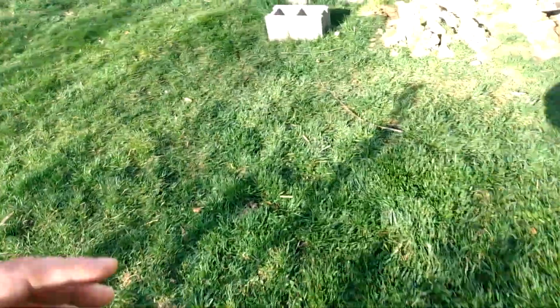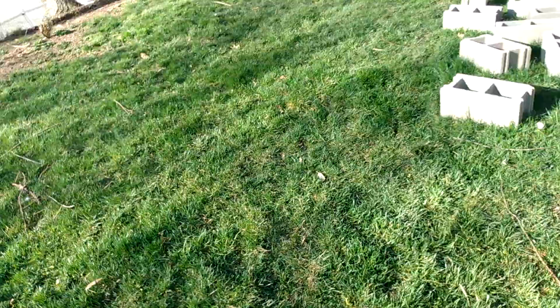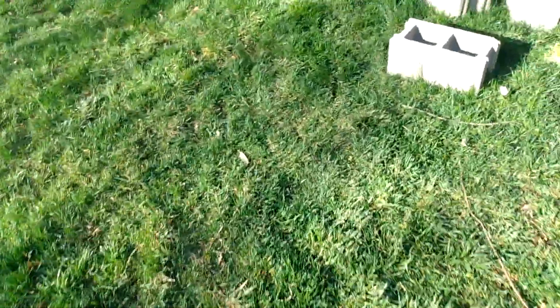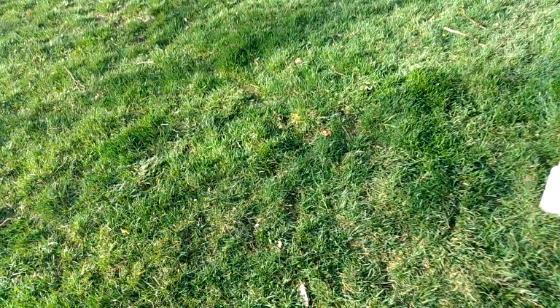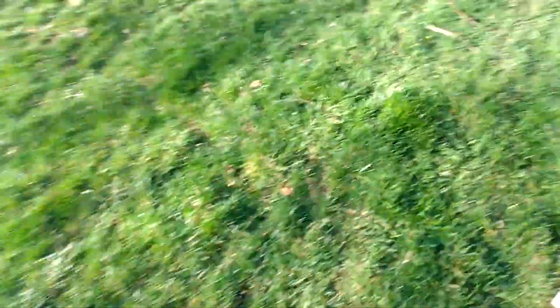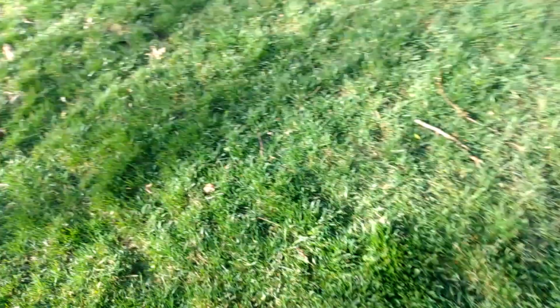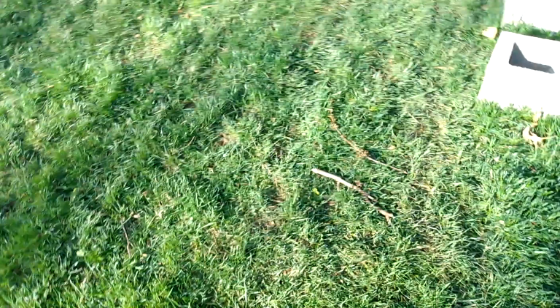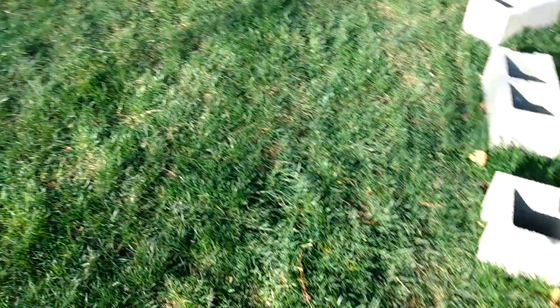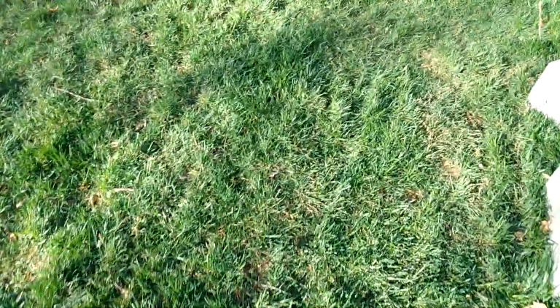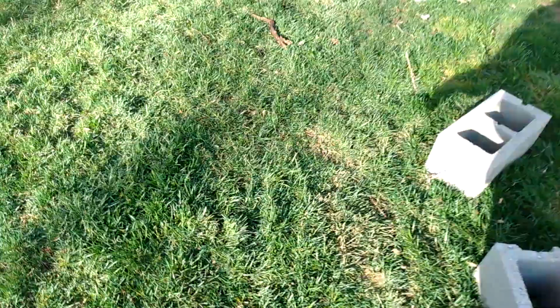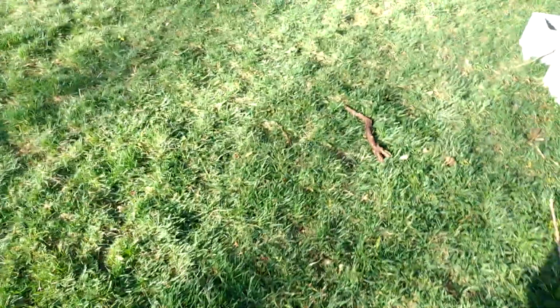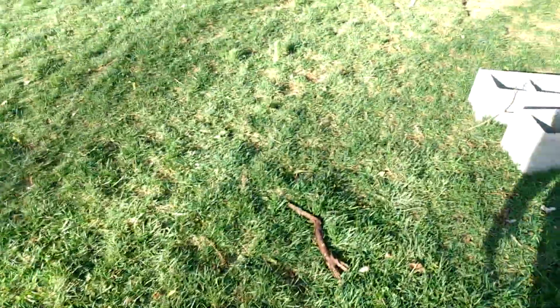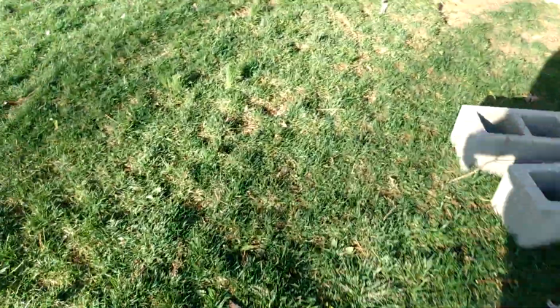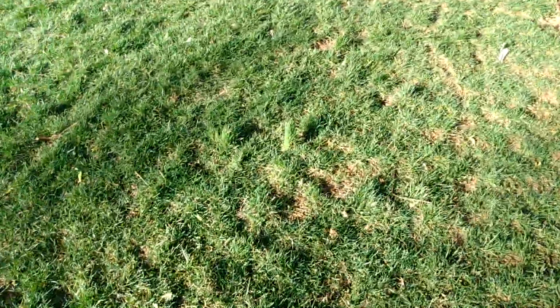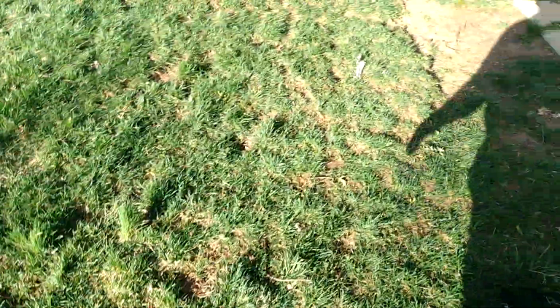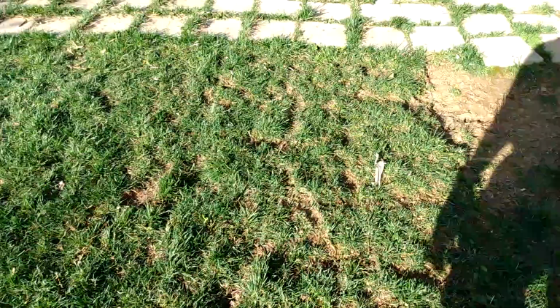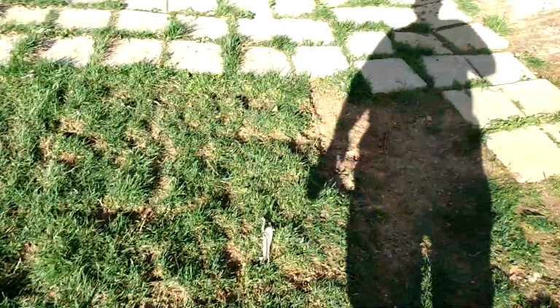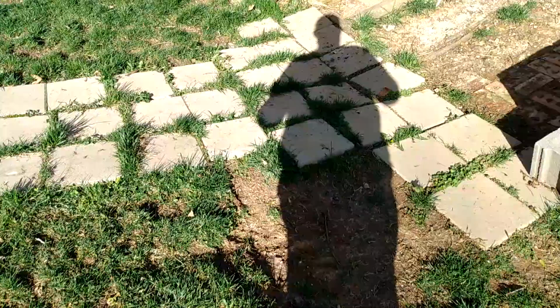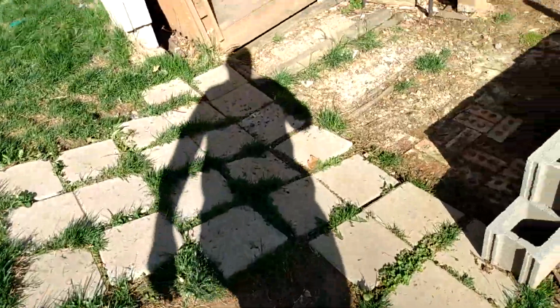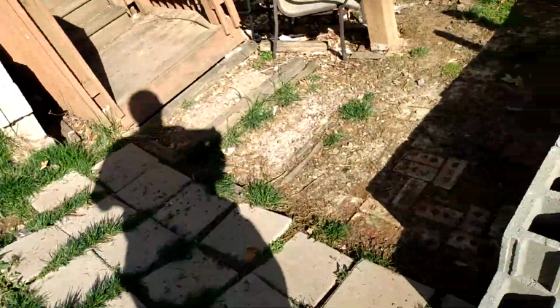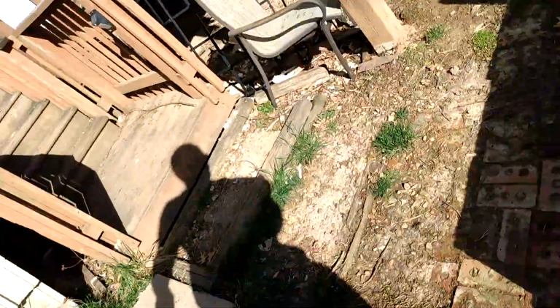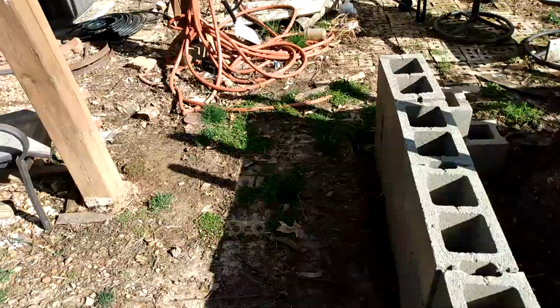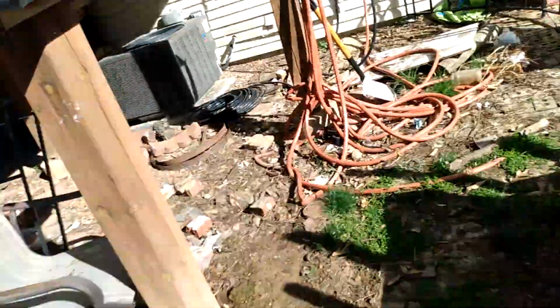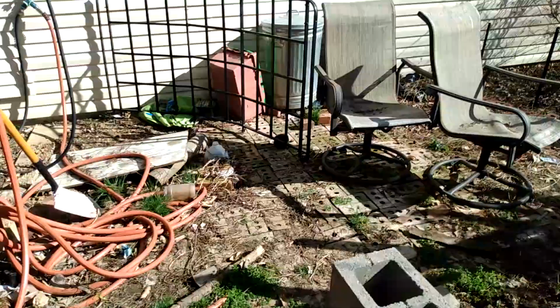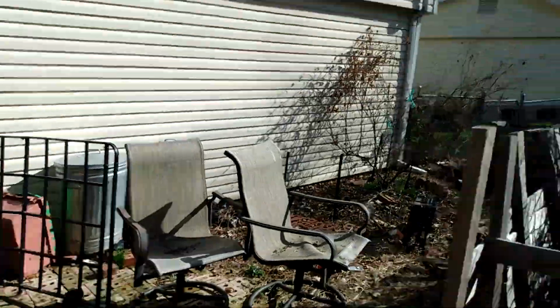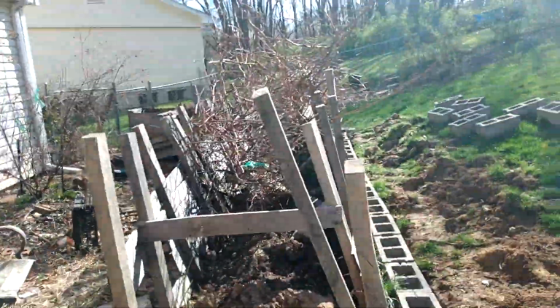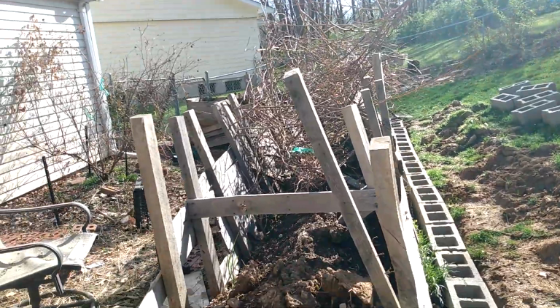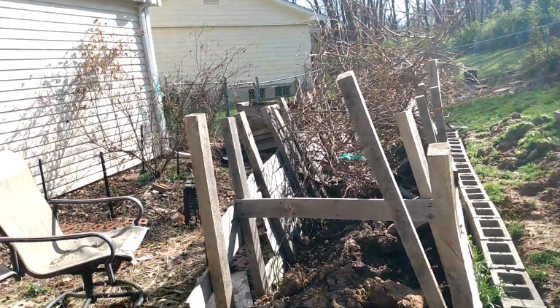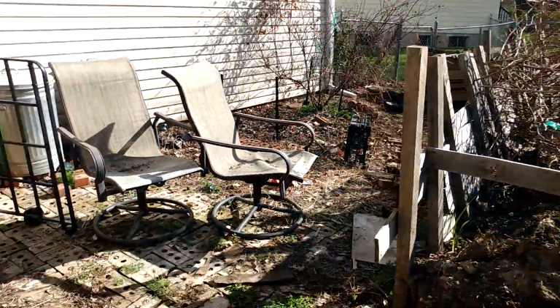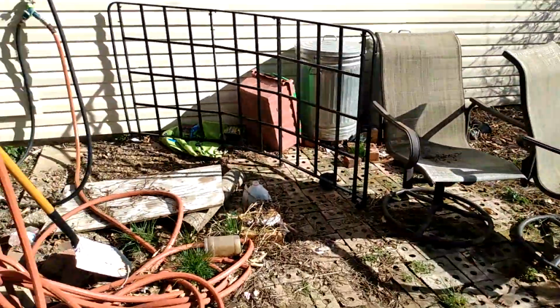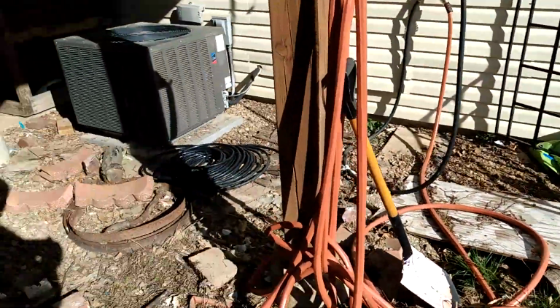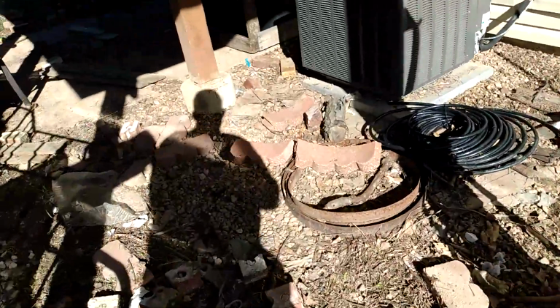We're going to go to the other side. I do apologize for the yard — we're in the middle of a construction project for a retaining wall and raised bed.